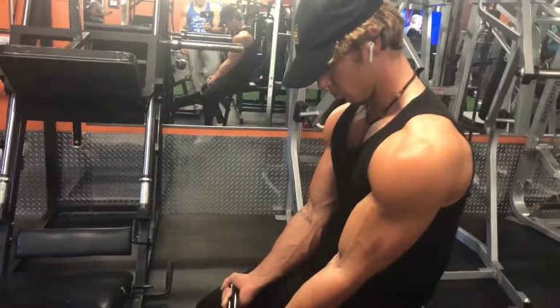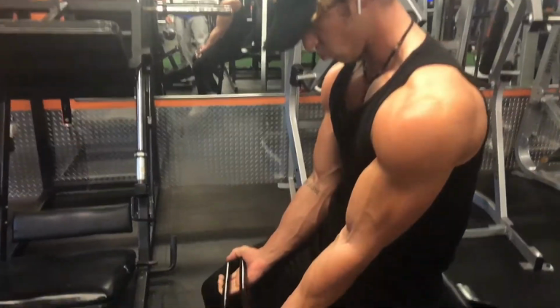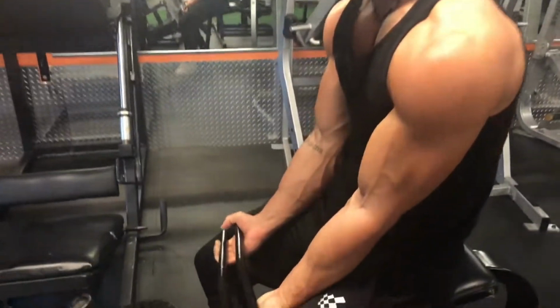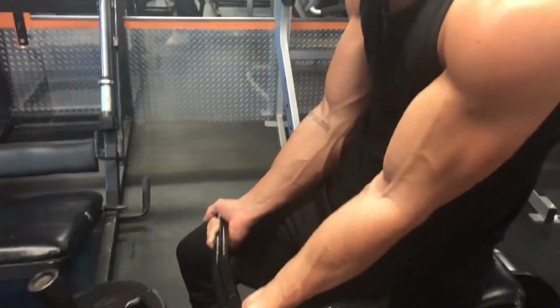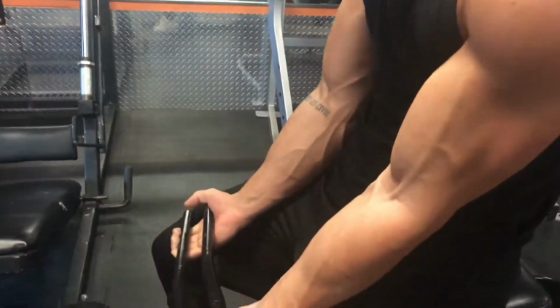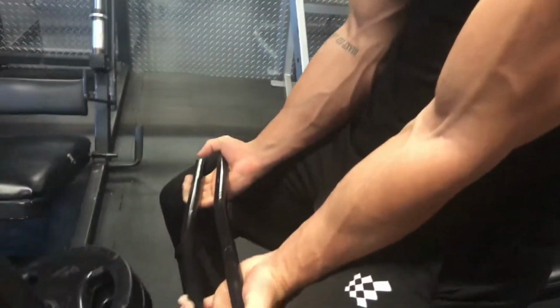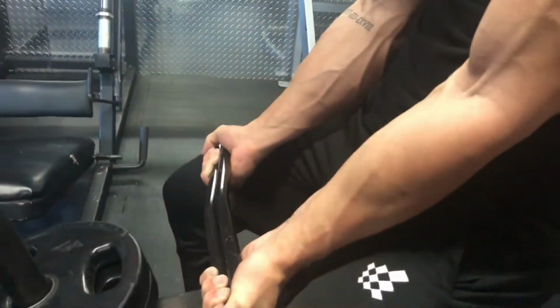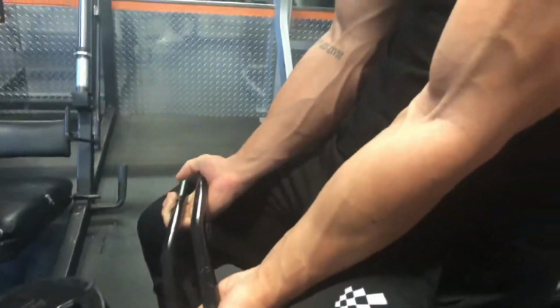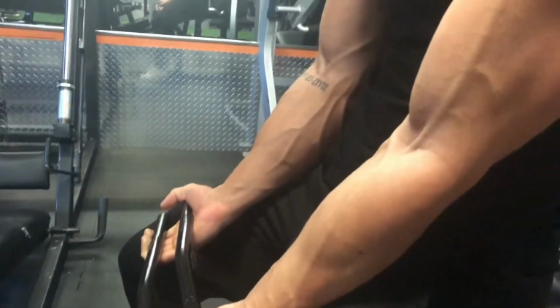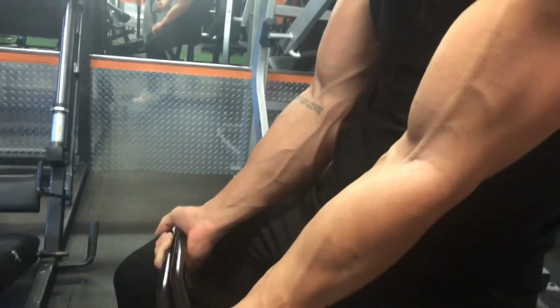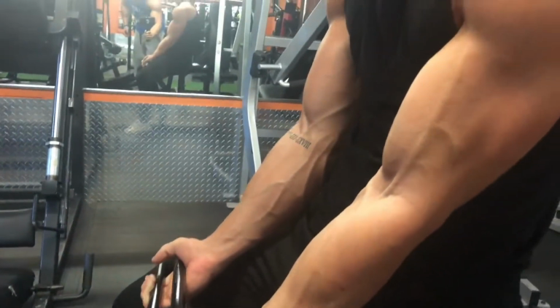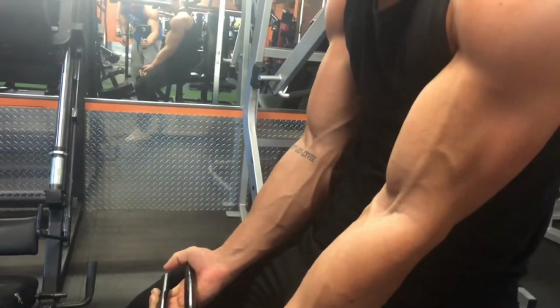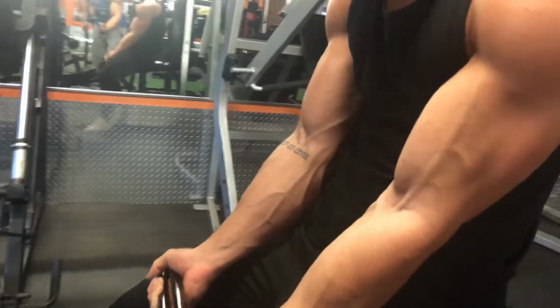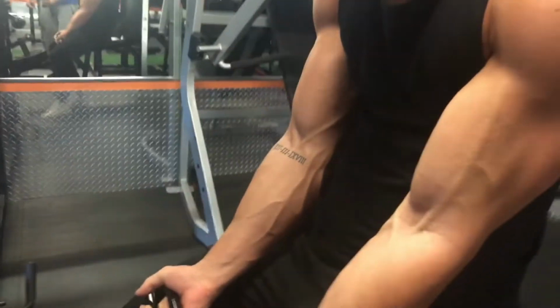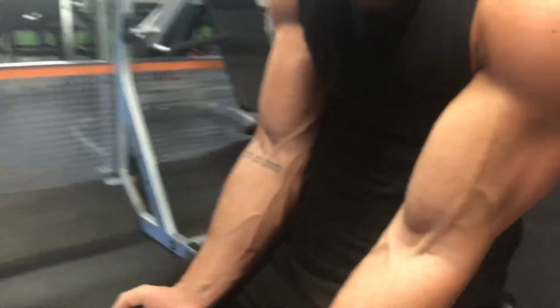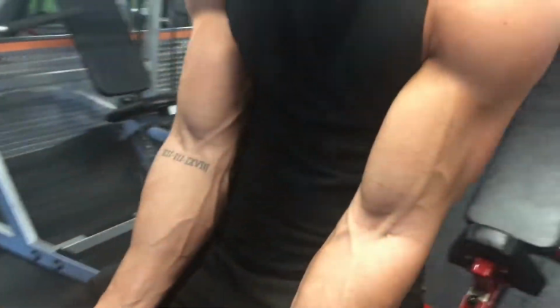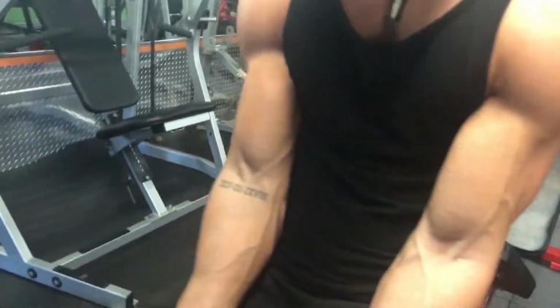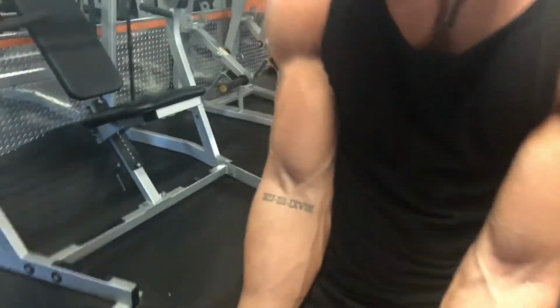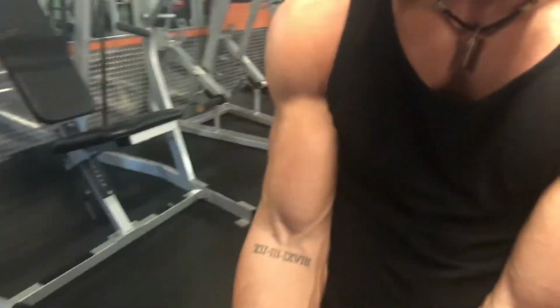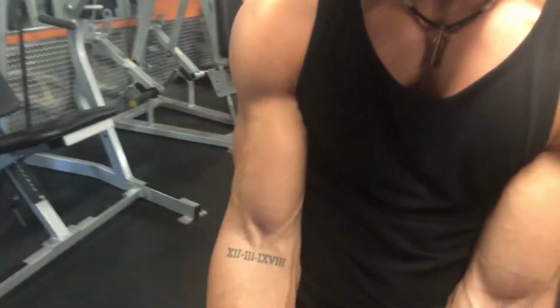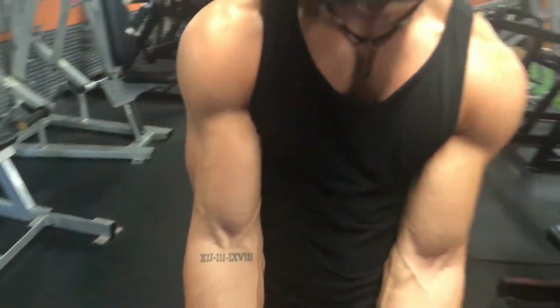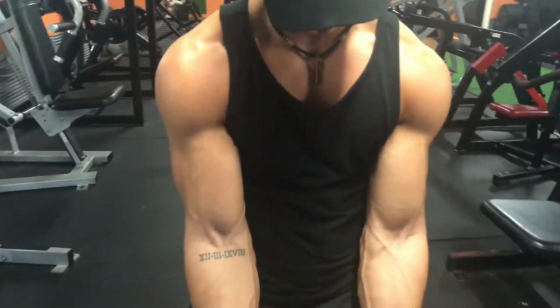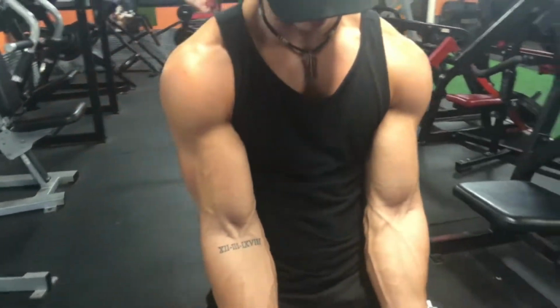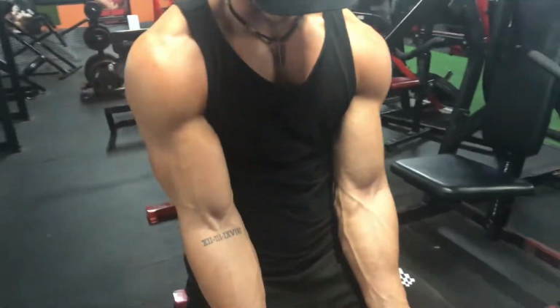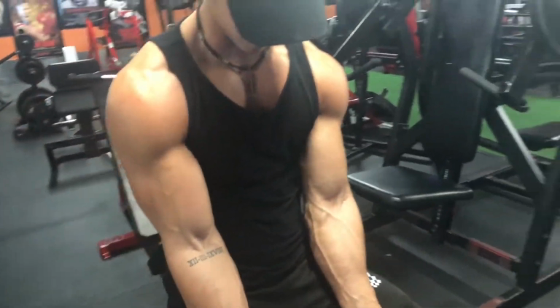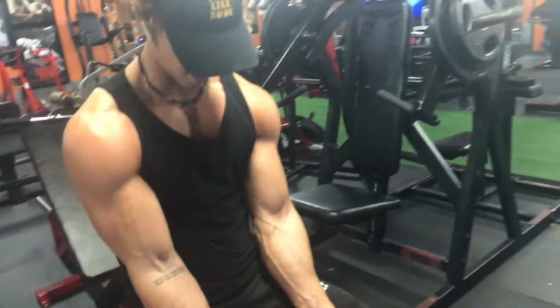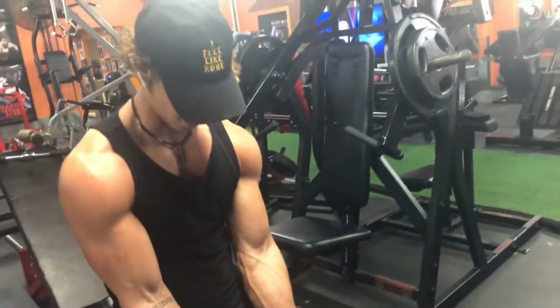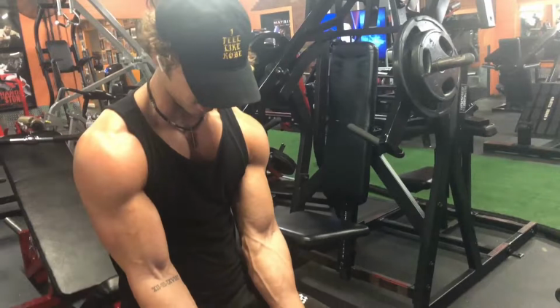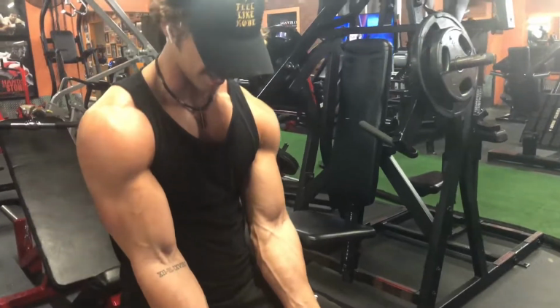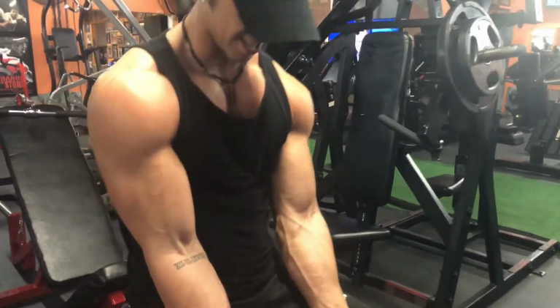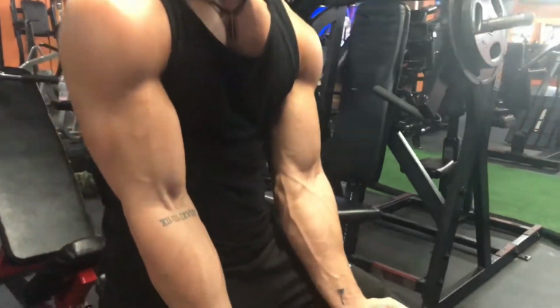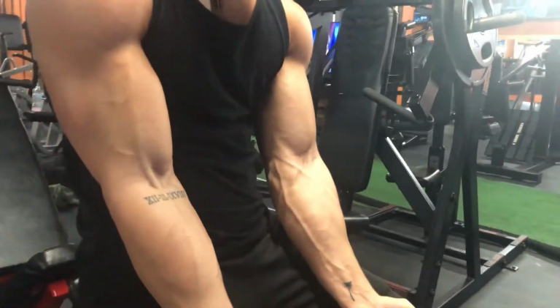Here's exercise number two — forearm circuit. Doing four sets for 10 to 12 reps. It's starting to look a little juicy.